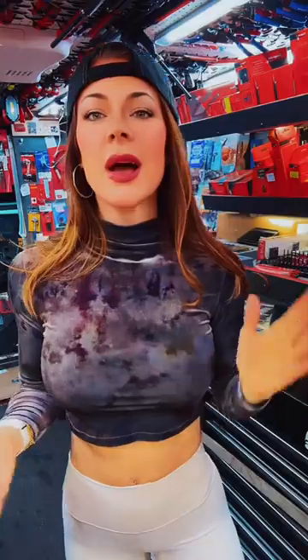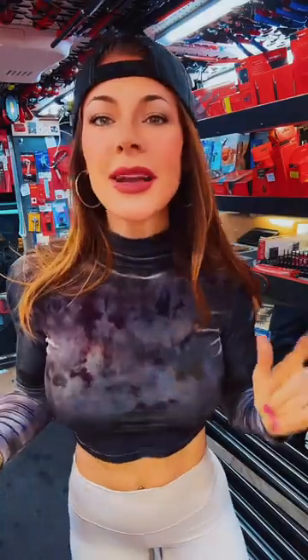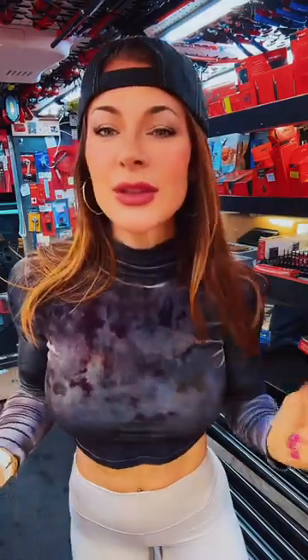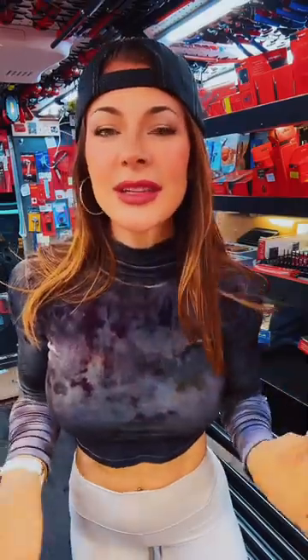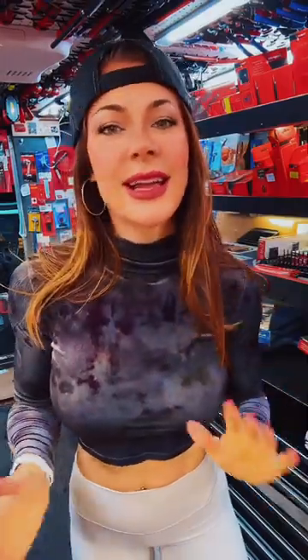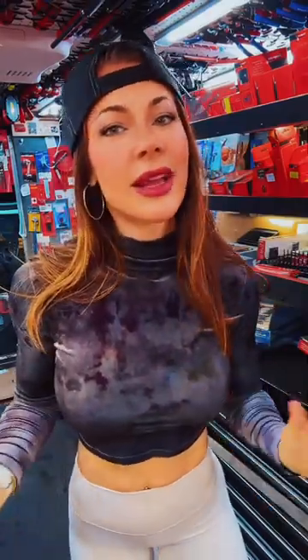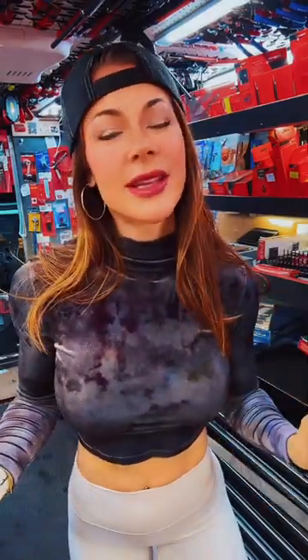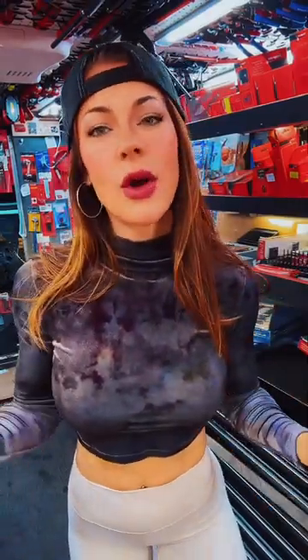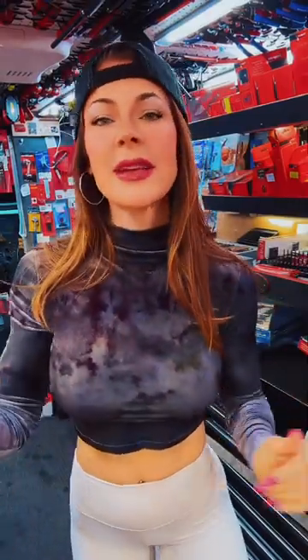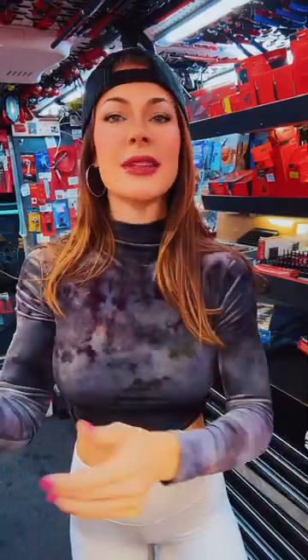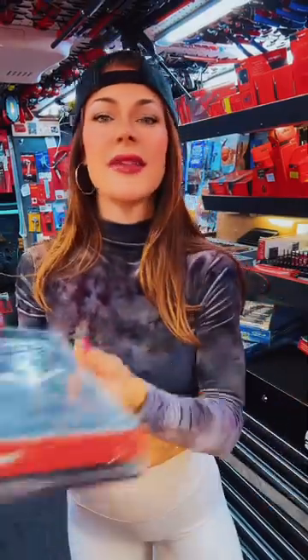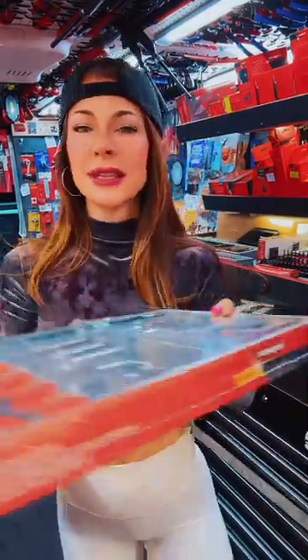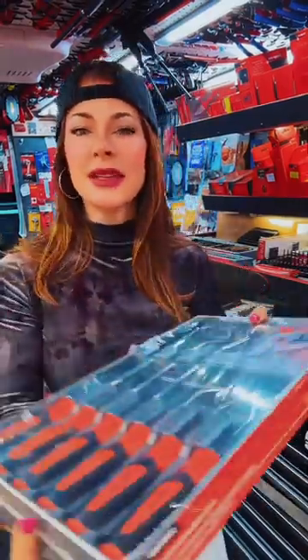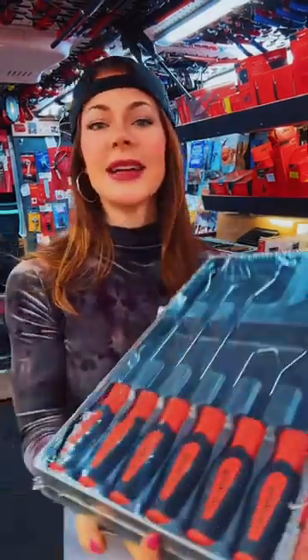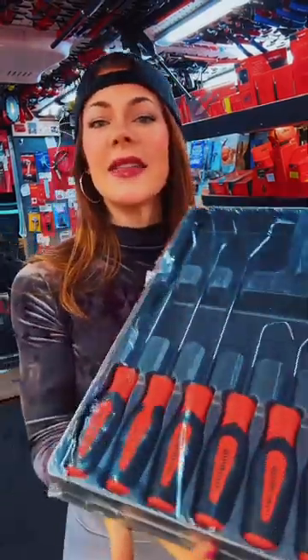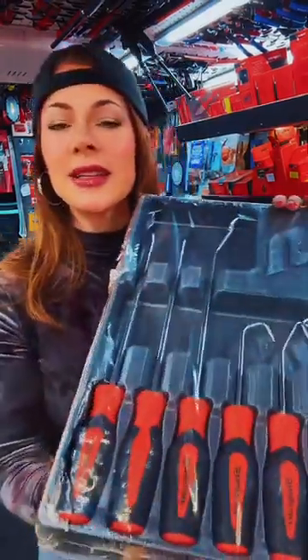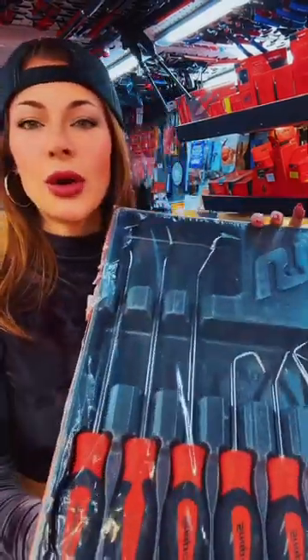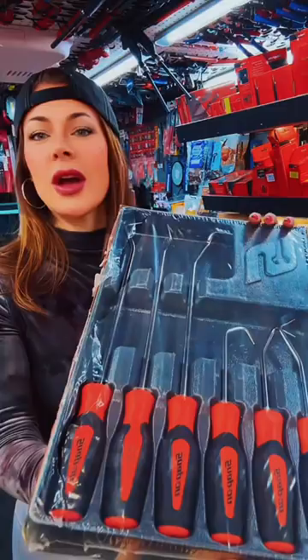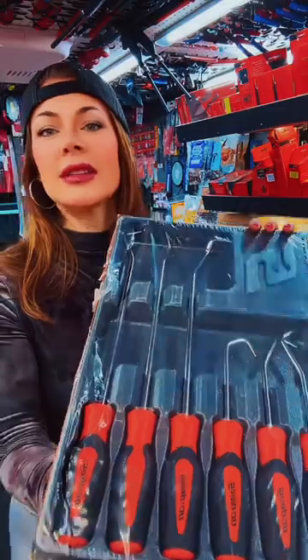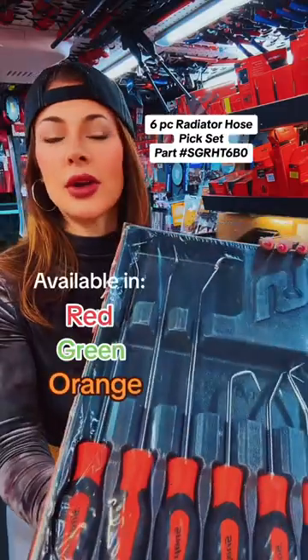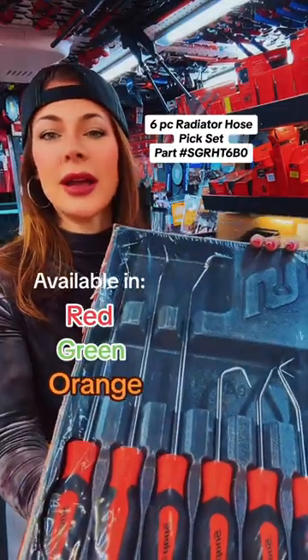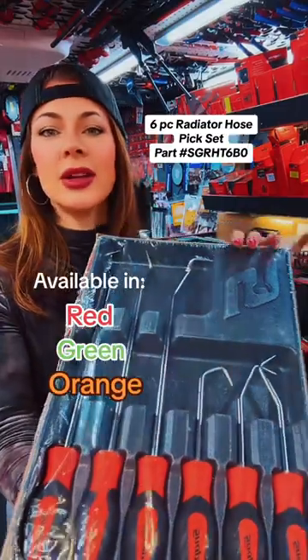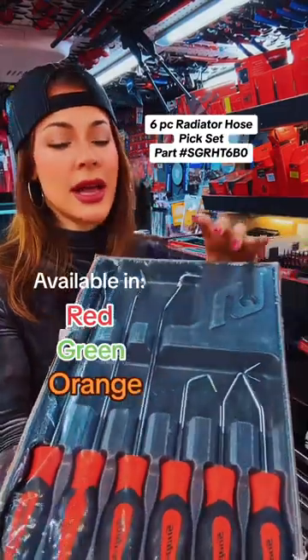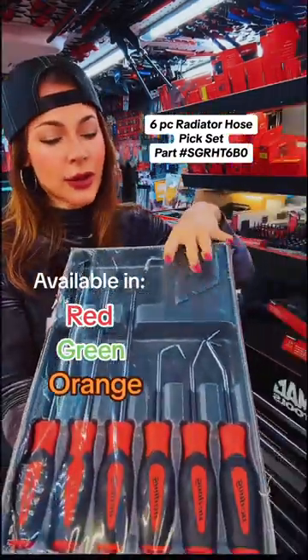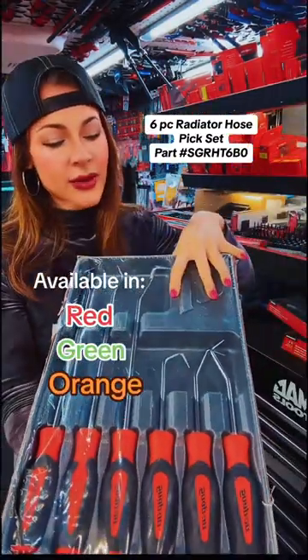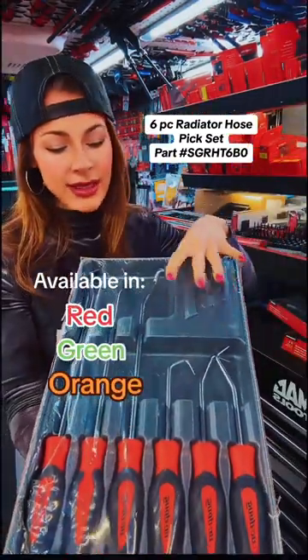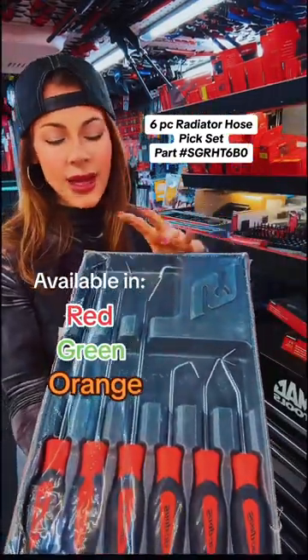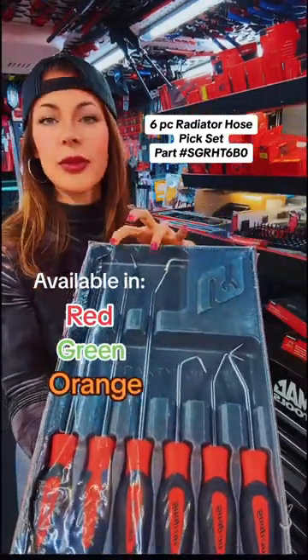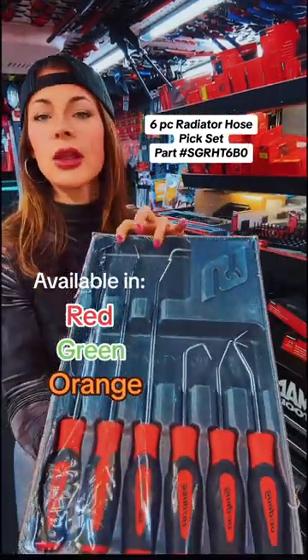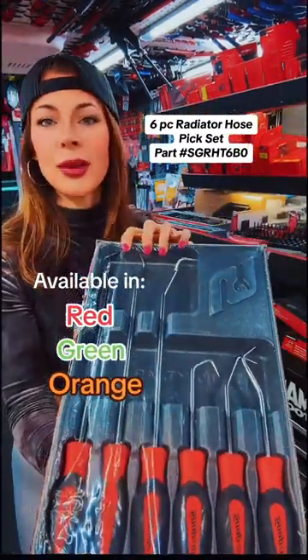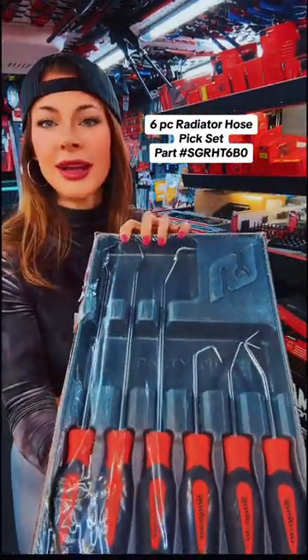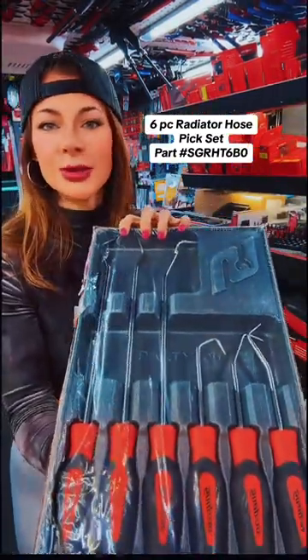But if you still need to get a regular set of hose picks, I do have this six-piece set. This is an orange set with a soft grip handle, and you get three standard and three long blade hose picks.